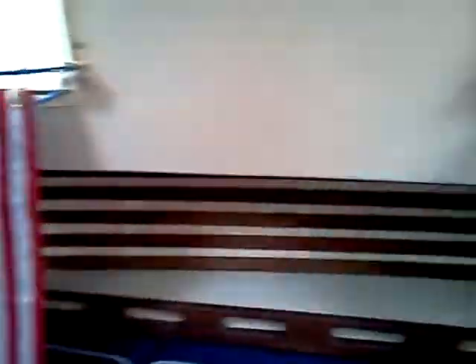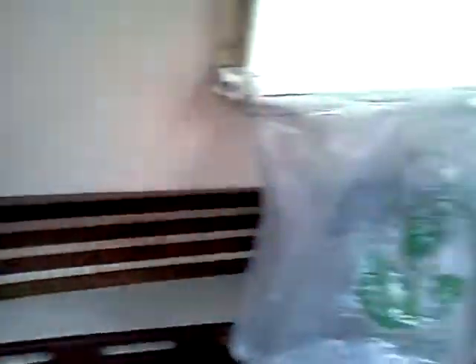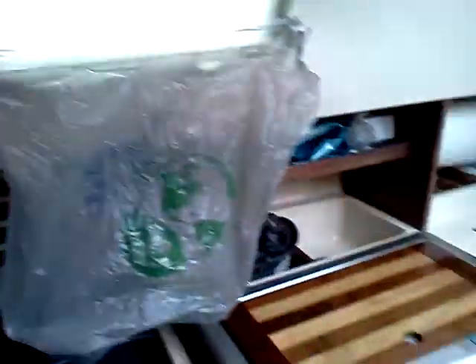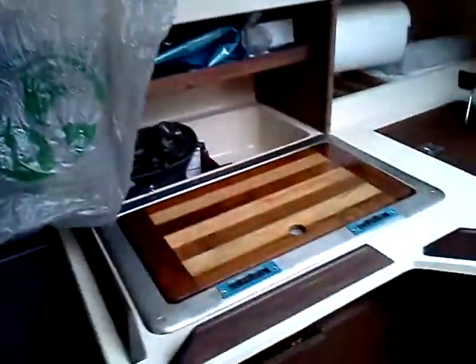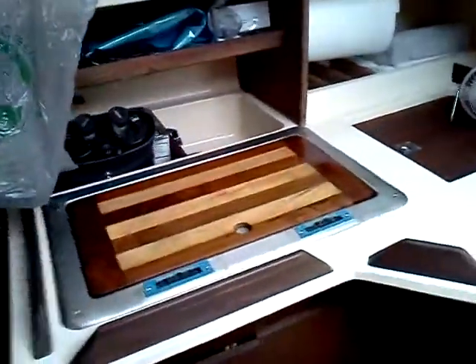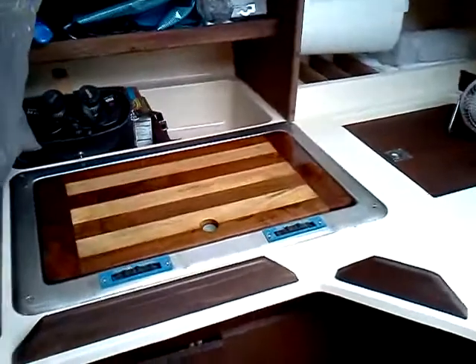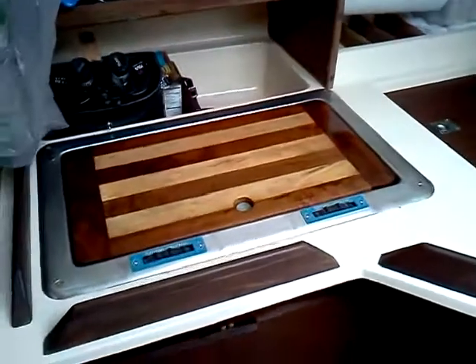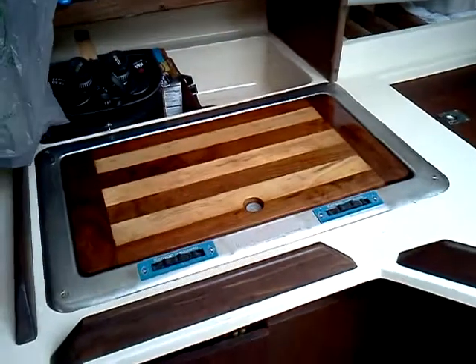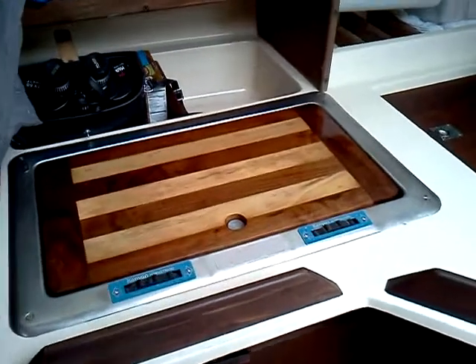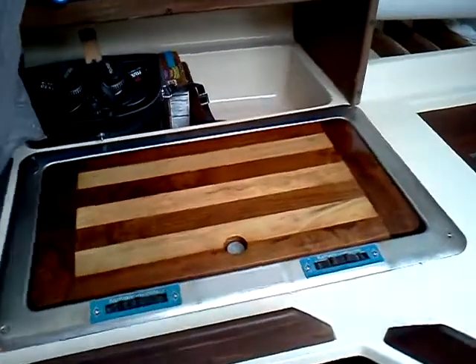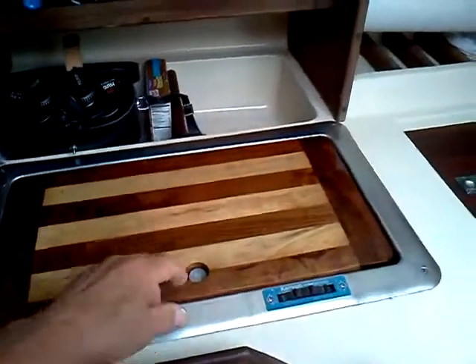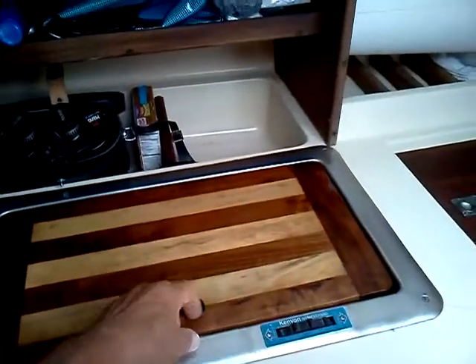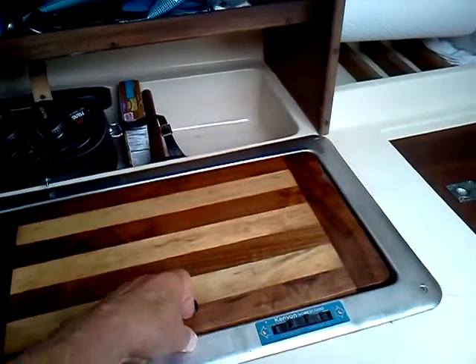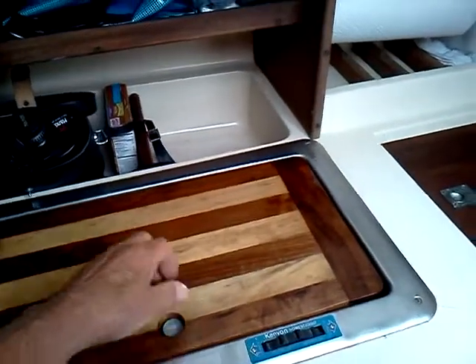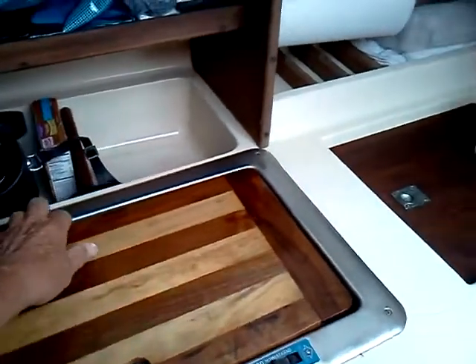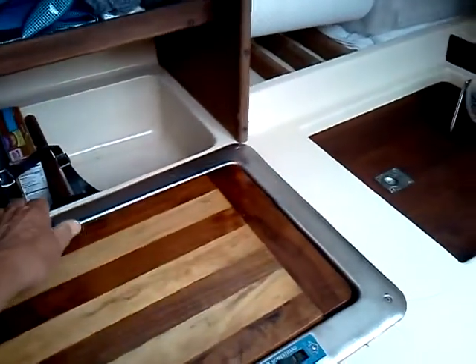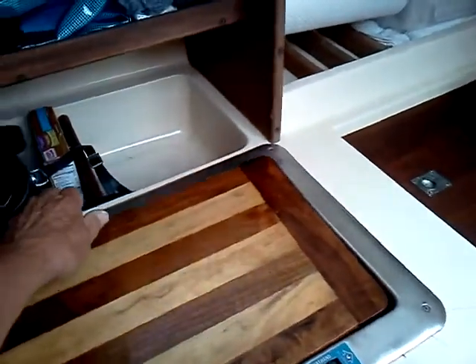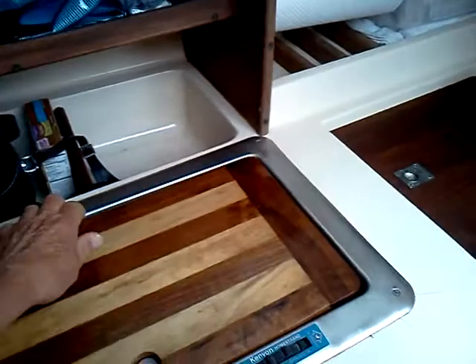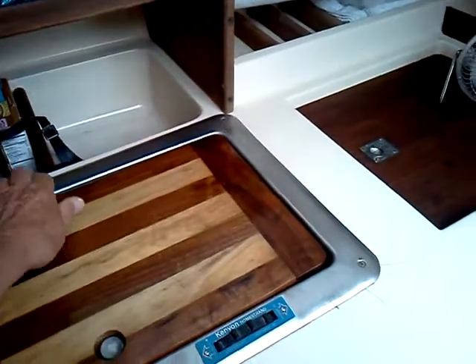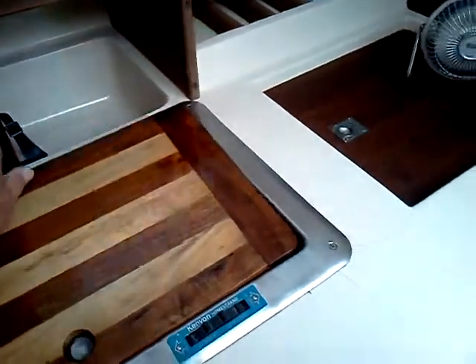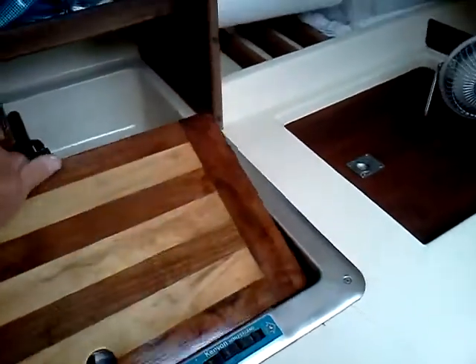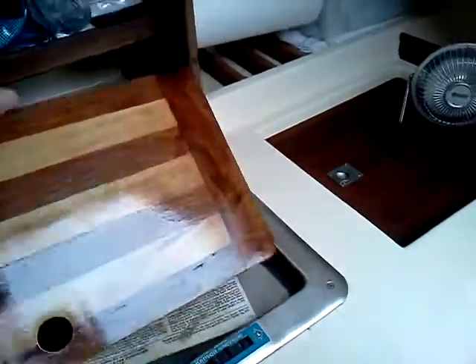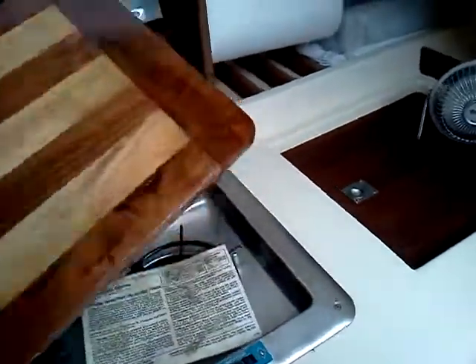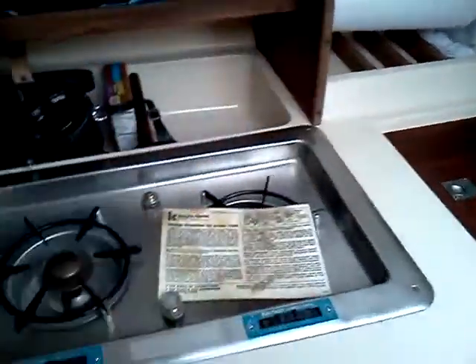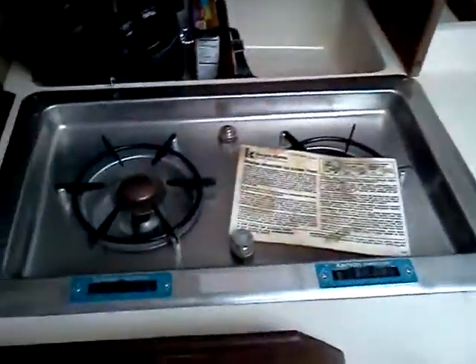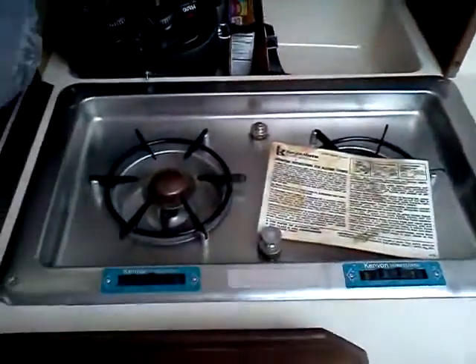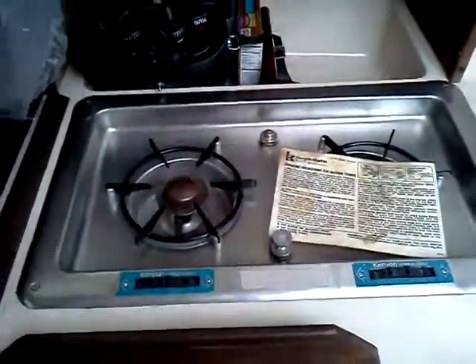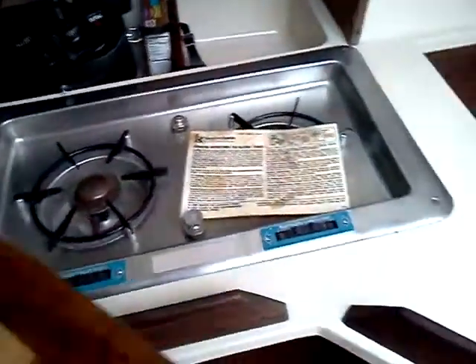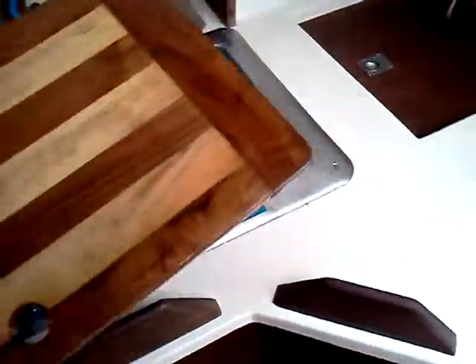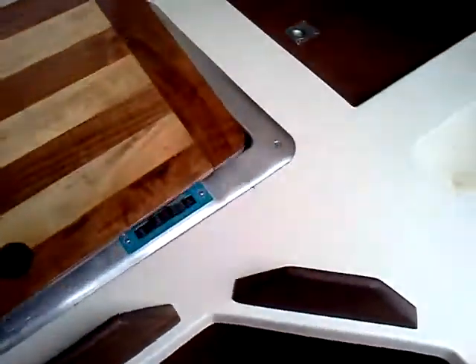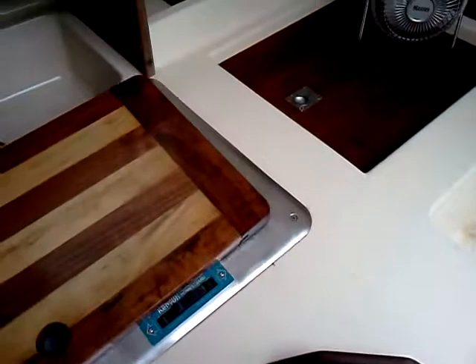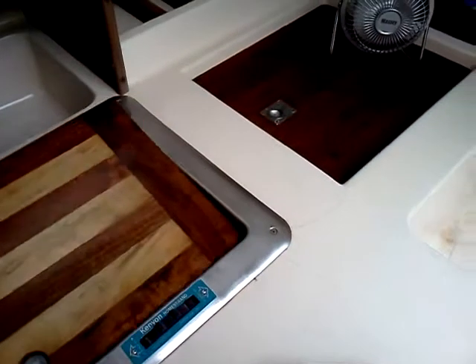Over here on the starboard side, this is where the alcohol stove is. This is the cutting board that's over it. And if I can lift it with one hand — underneath here is the two-burner stuff.